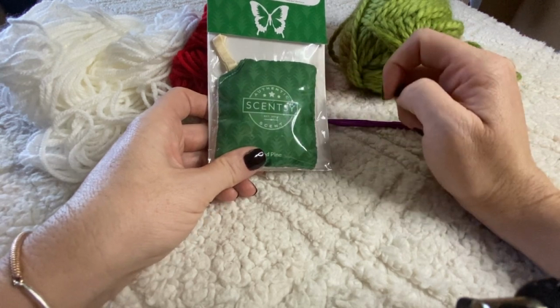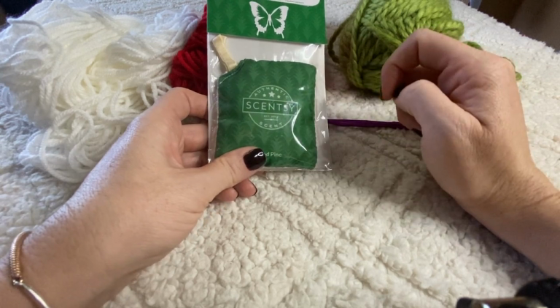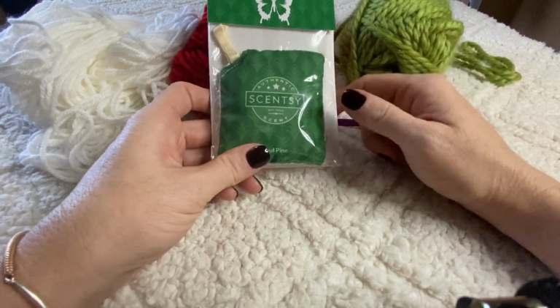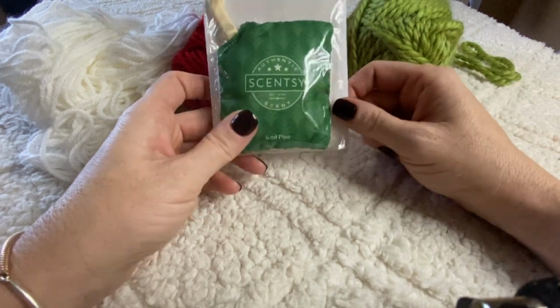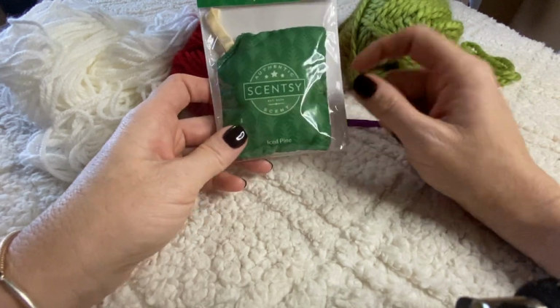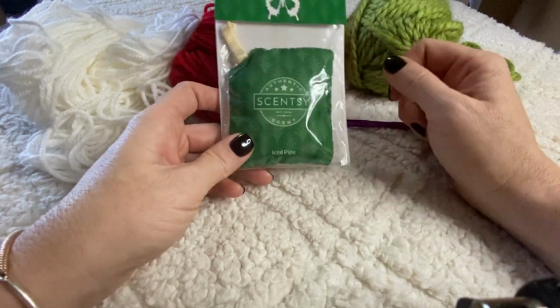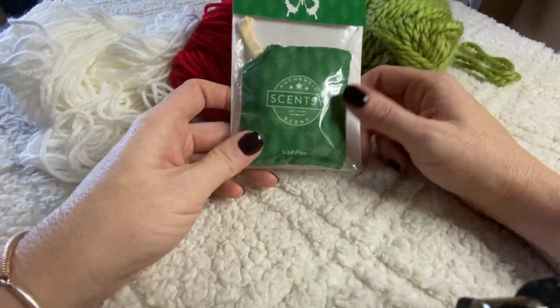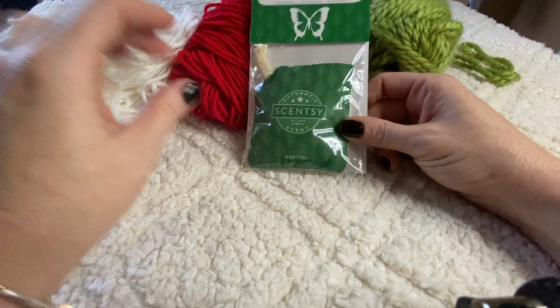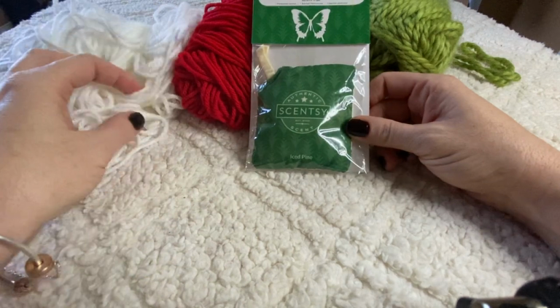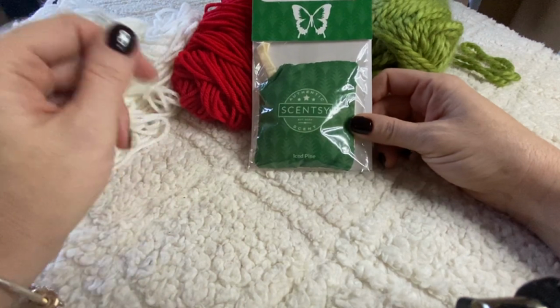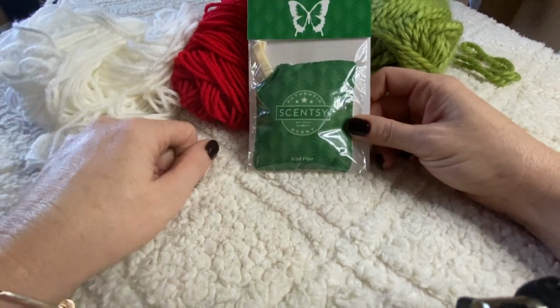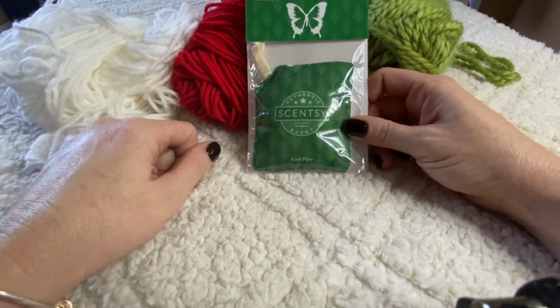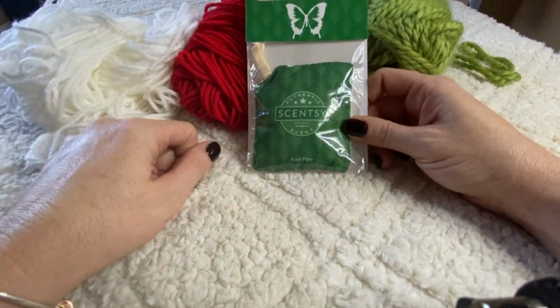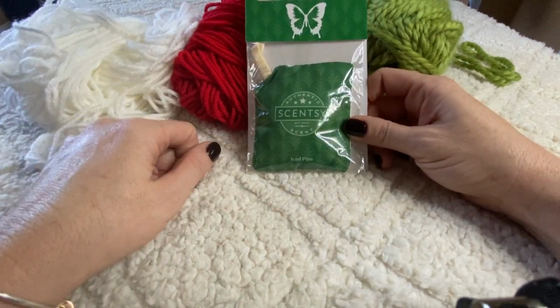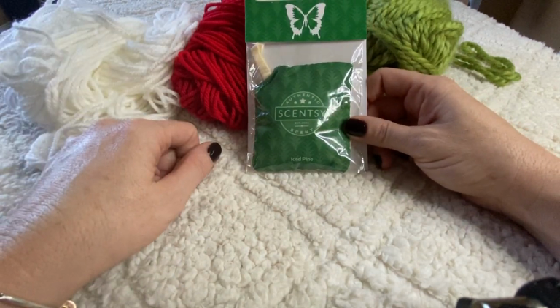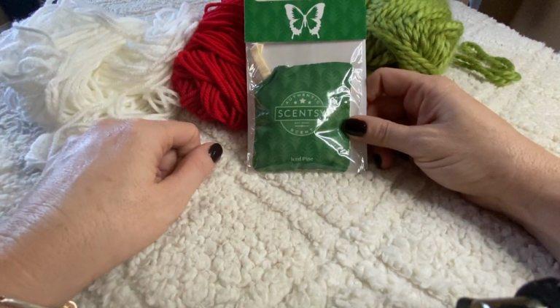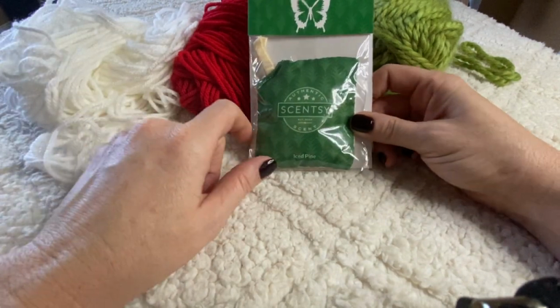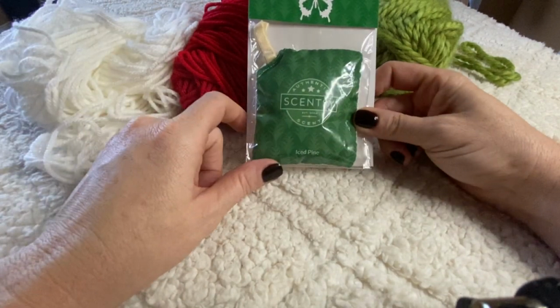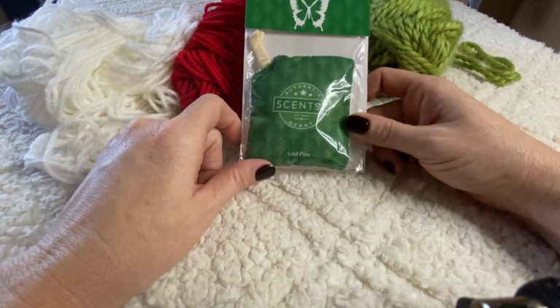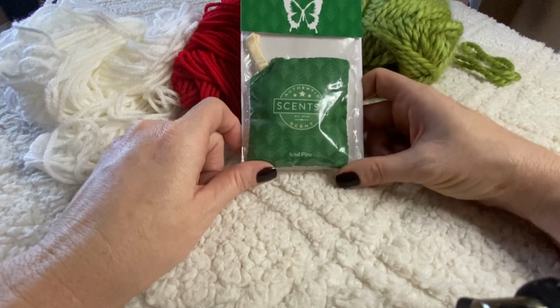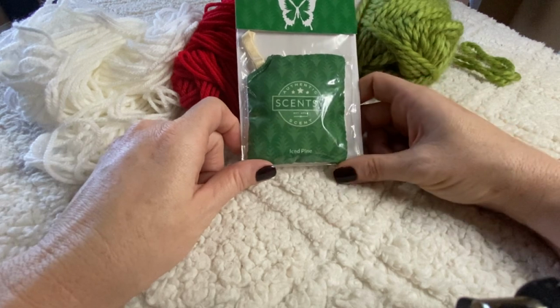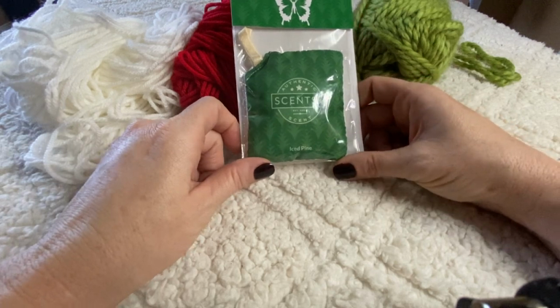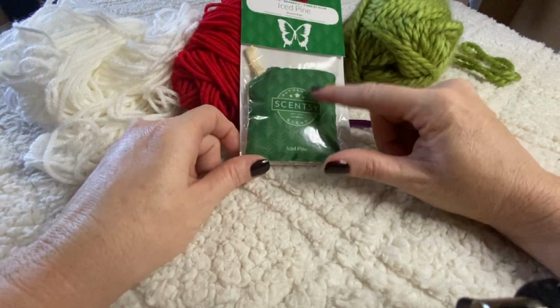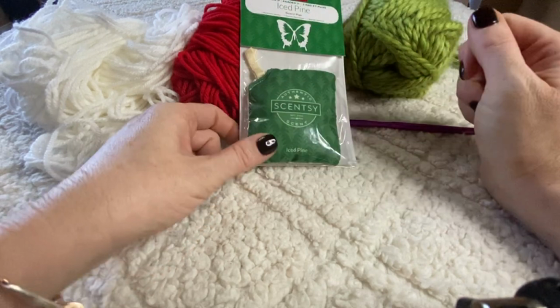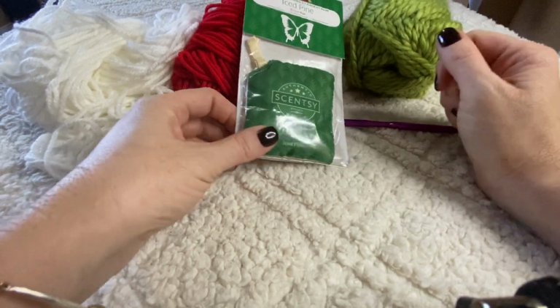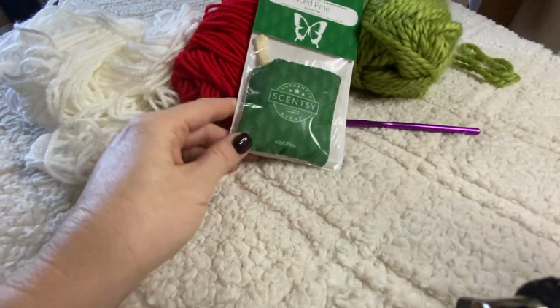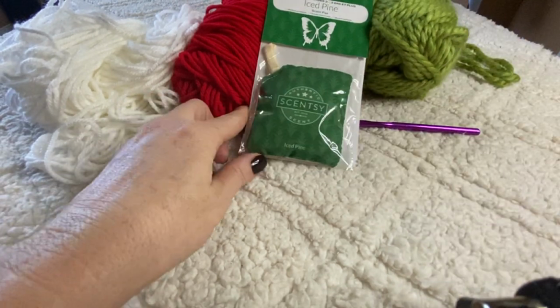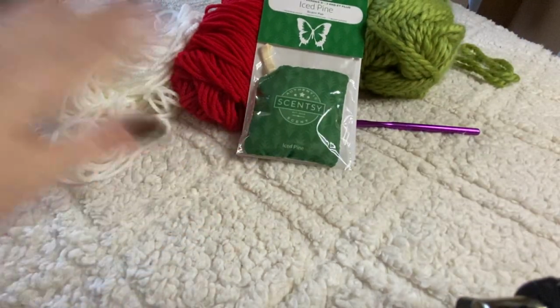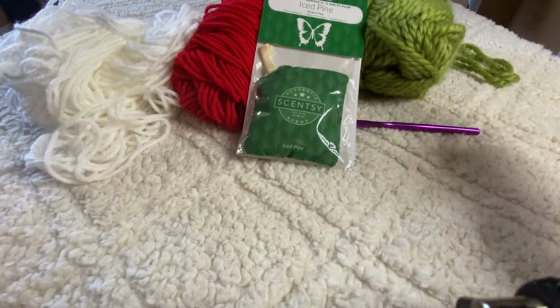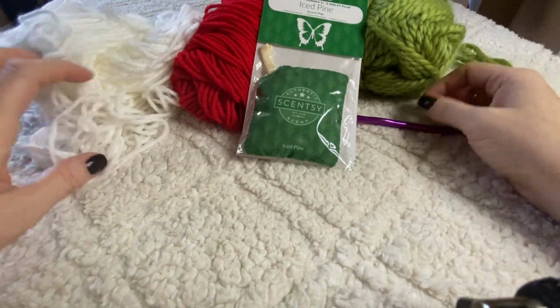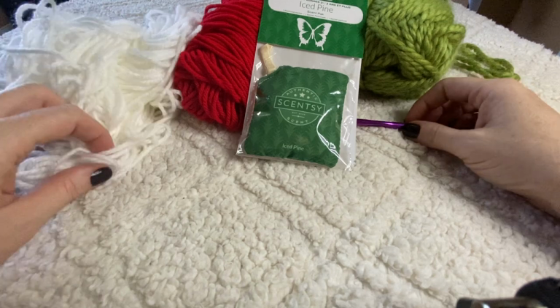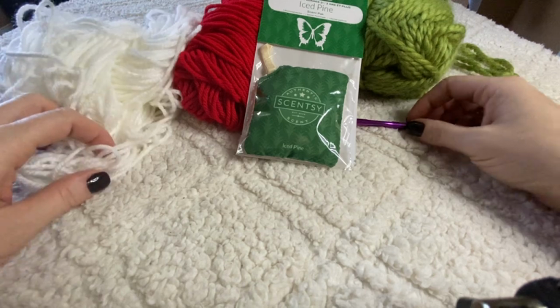I thought that was really cool — I hope you're as excited about this as I am! I'm going to go ahead and start making the tutorials for the projects I was working on to share the patterns with you. There you go — a little tip on how to make your crochet projects smell amazing.